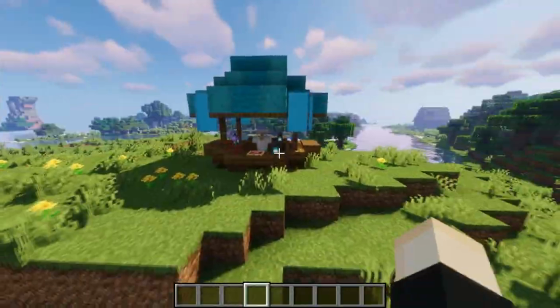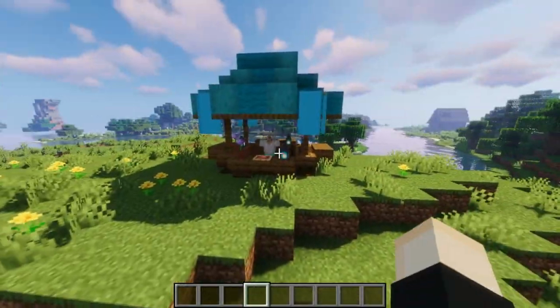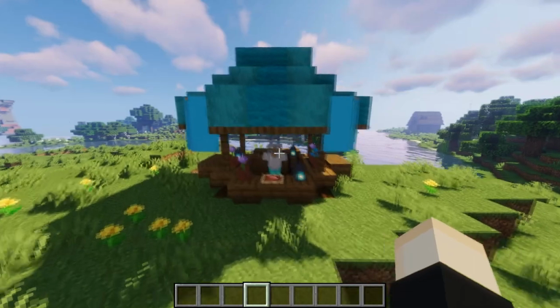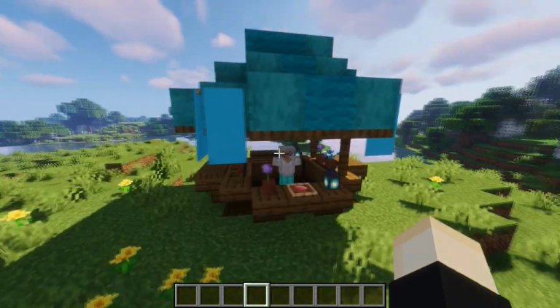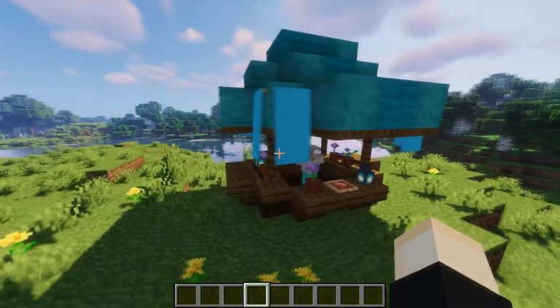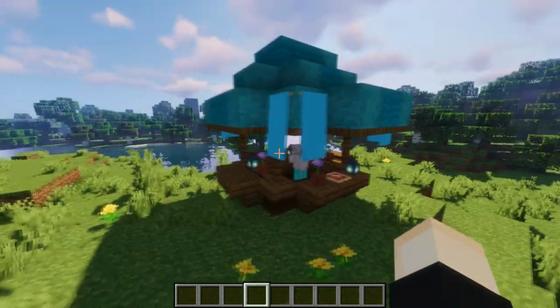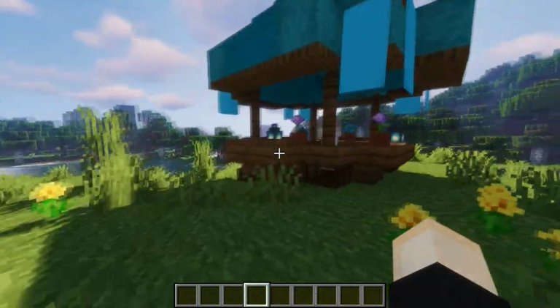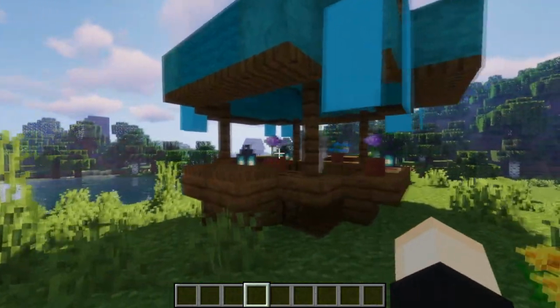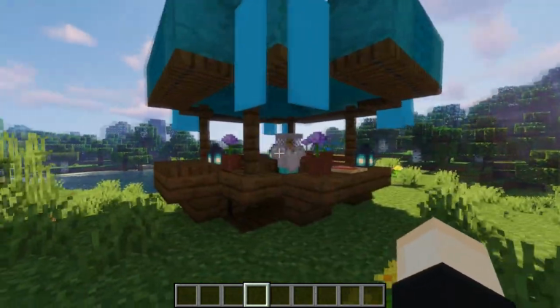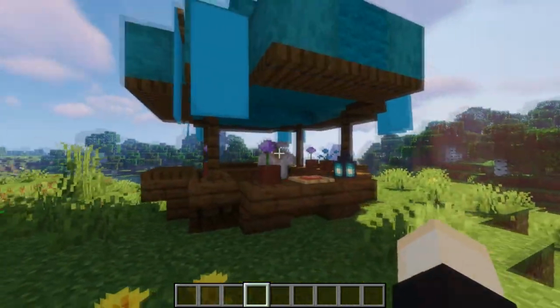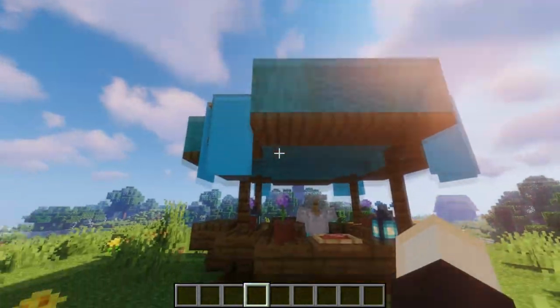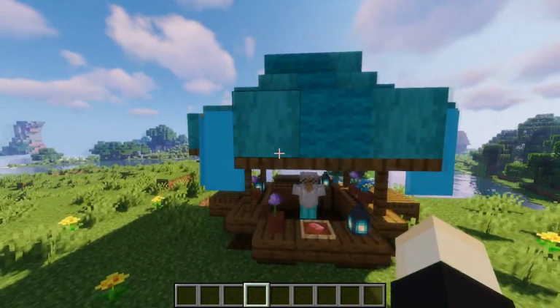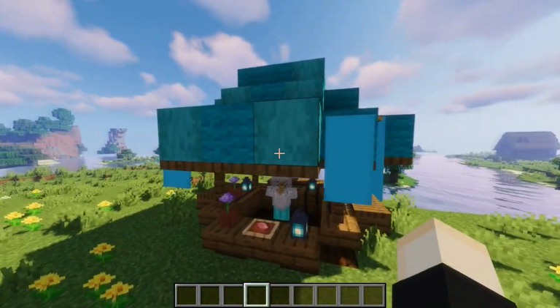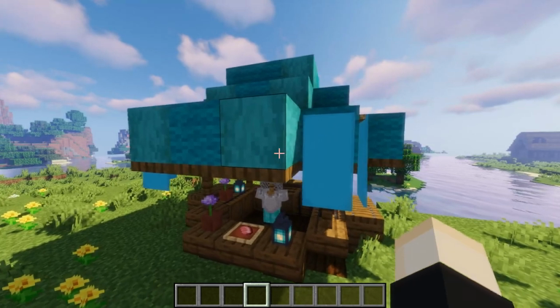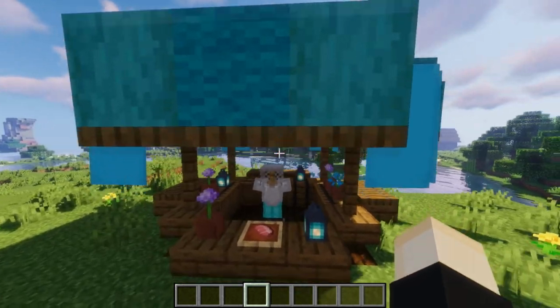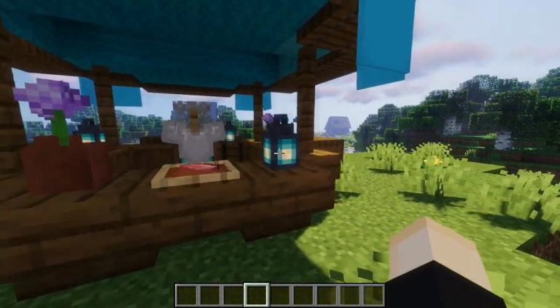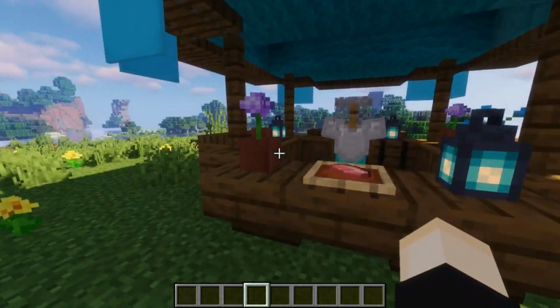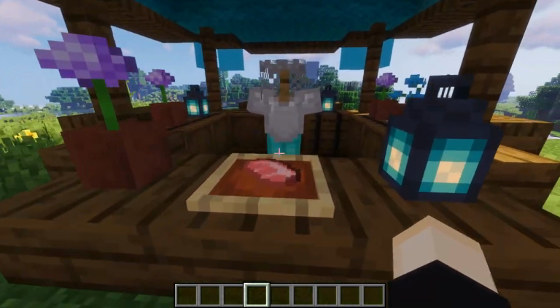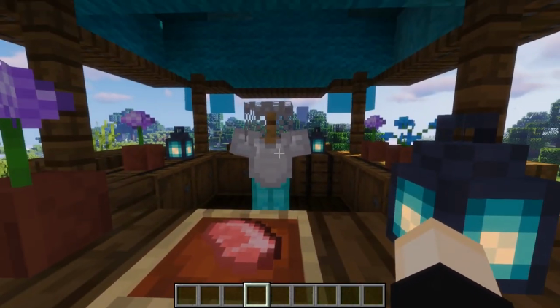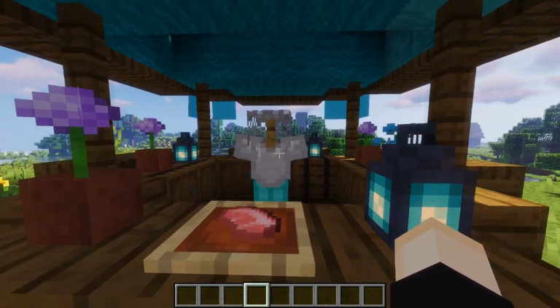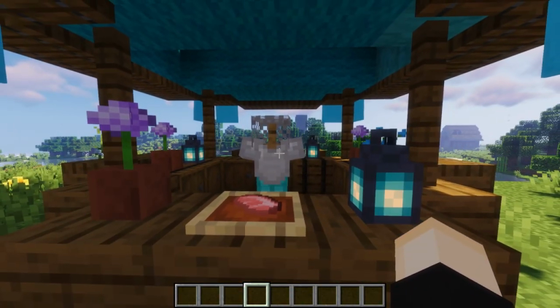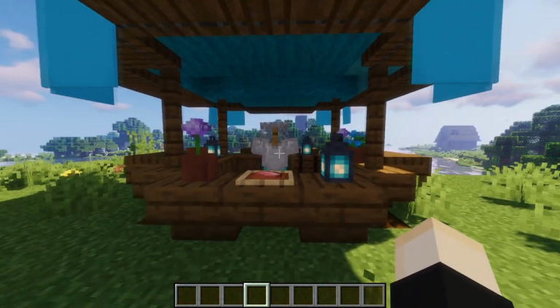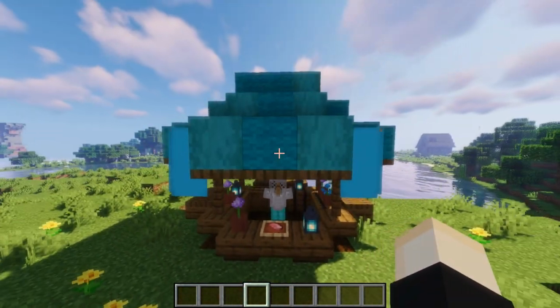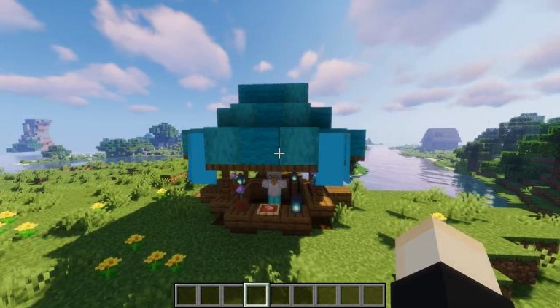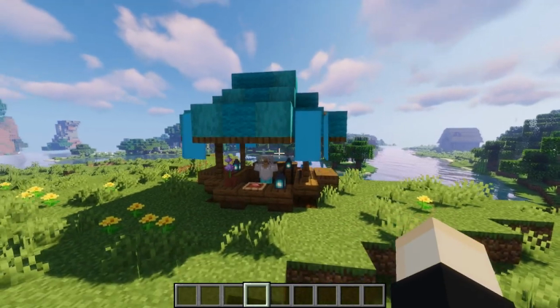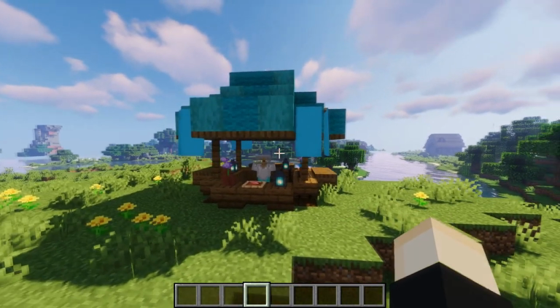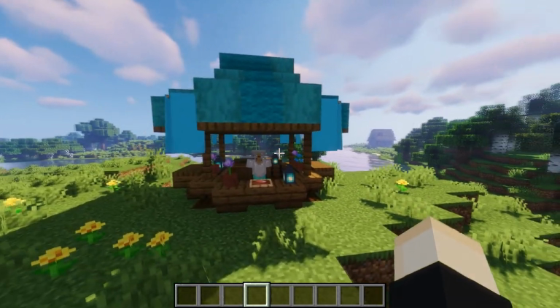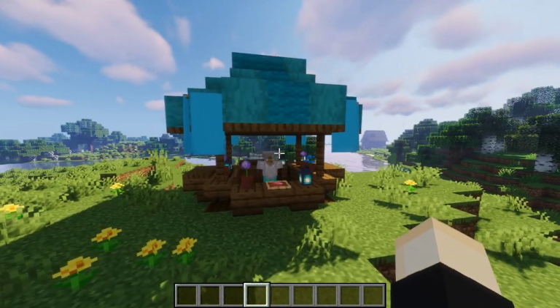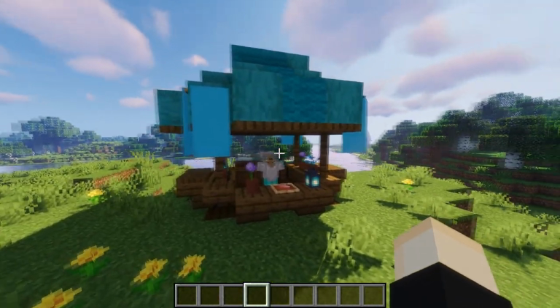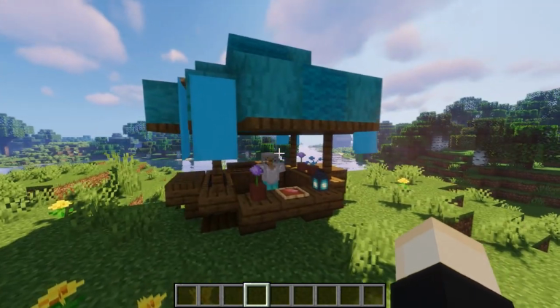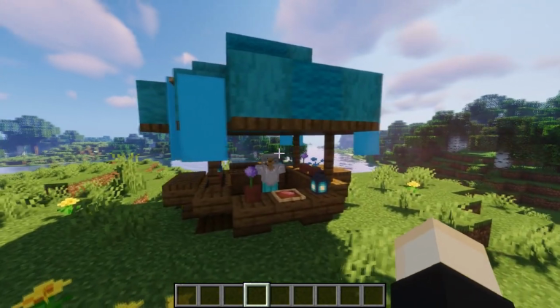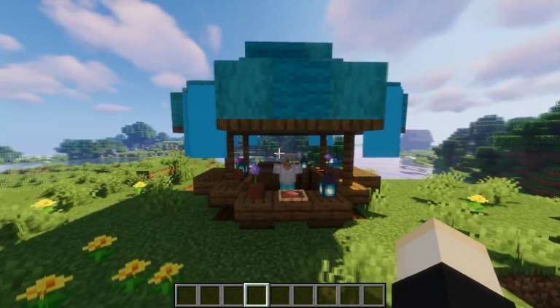Maybe some little market stalls would look nice in your world. If you have a village or something, little stalls like this with banners hanging down and lanterns and things for sale with fake people in them could look cool and bring a little bit of life to your village or world, whatever your theme is.